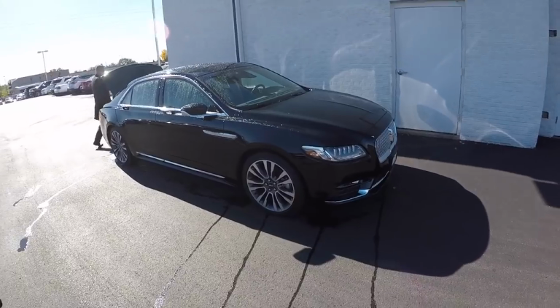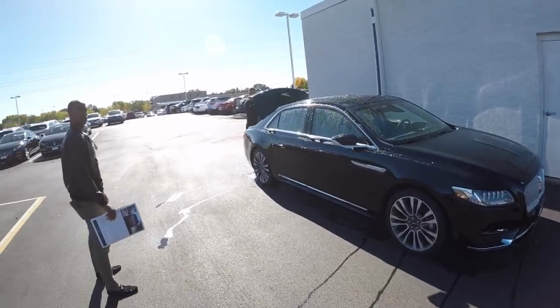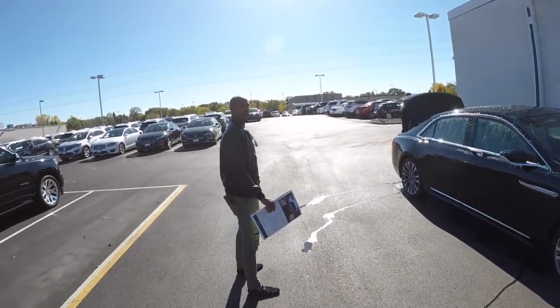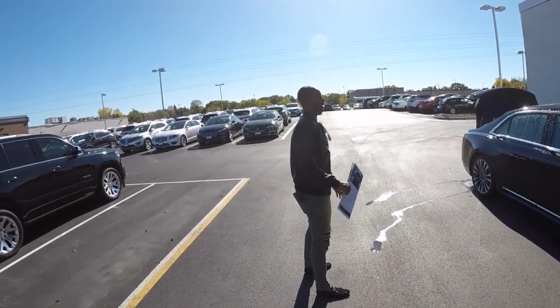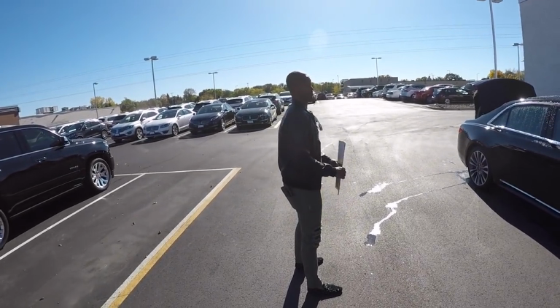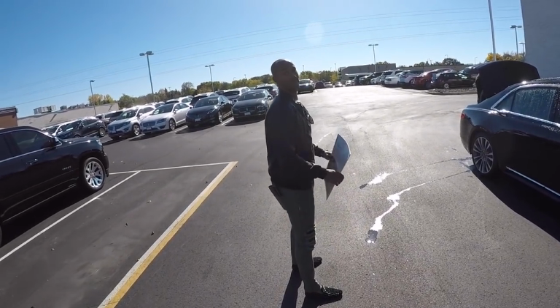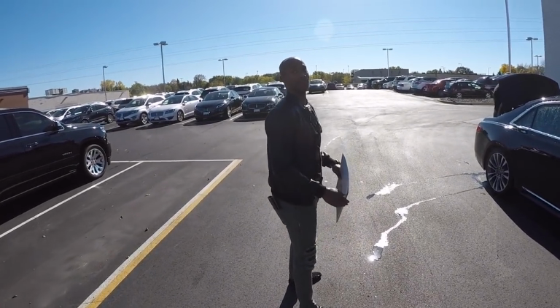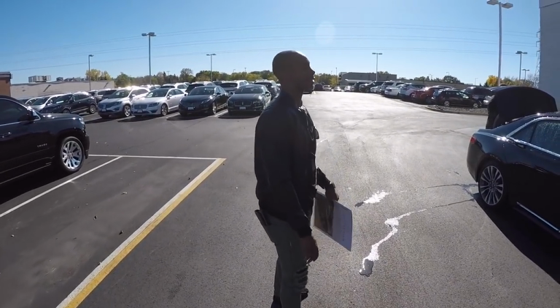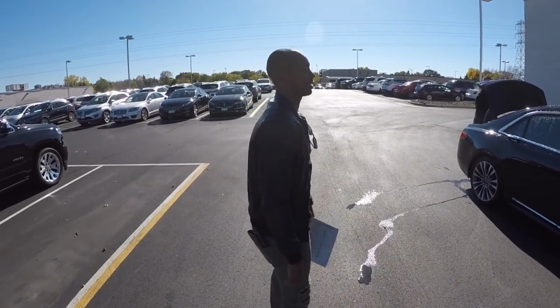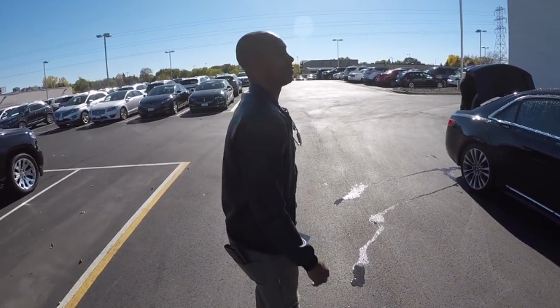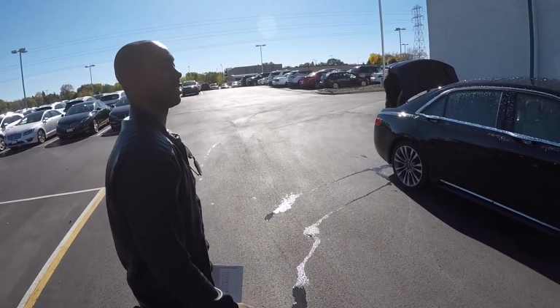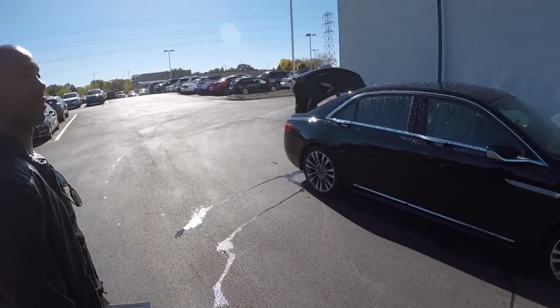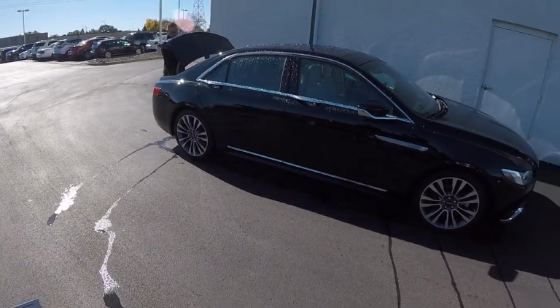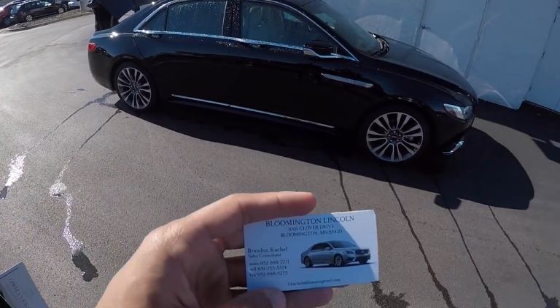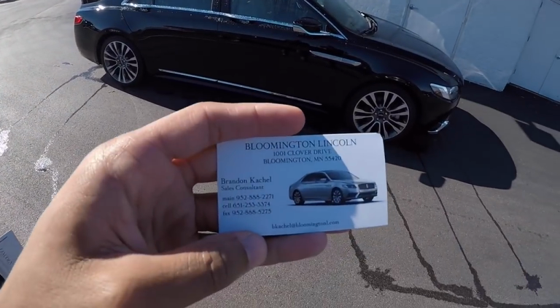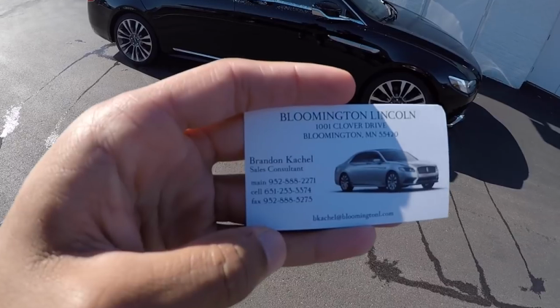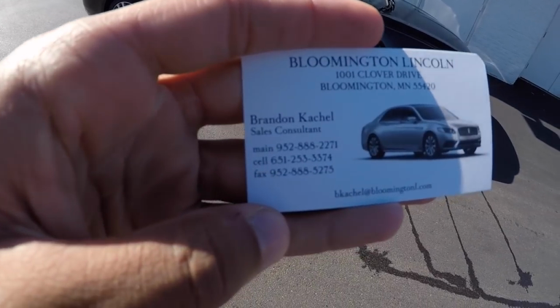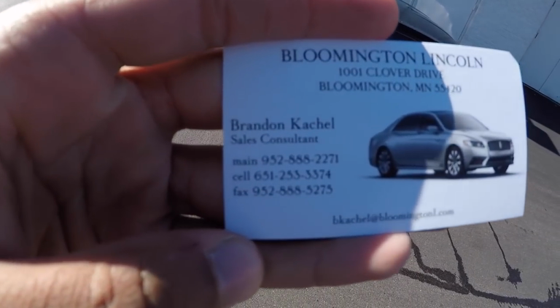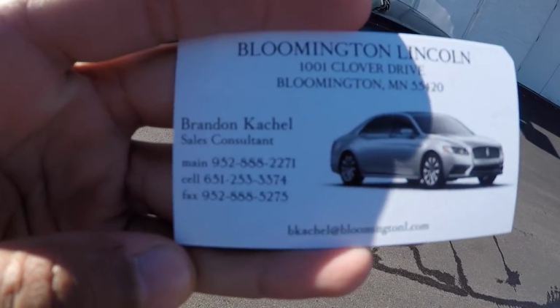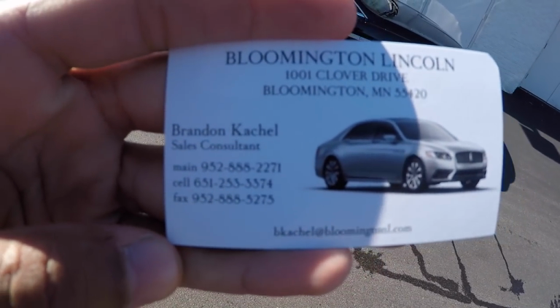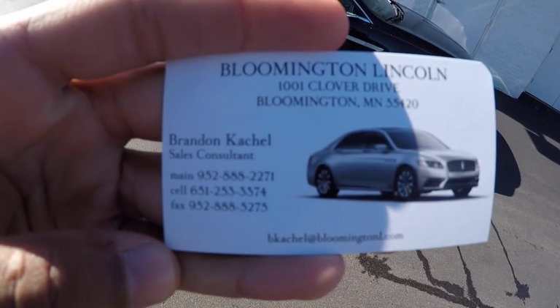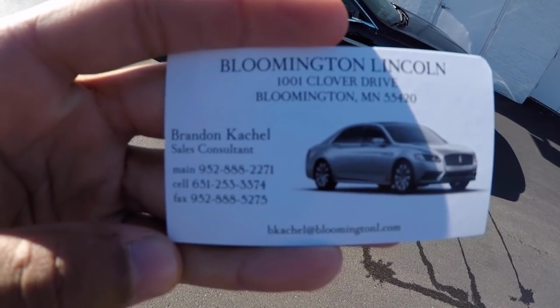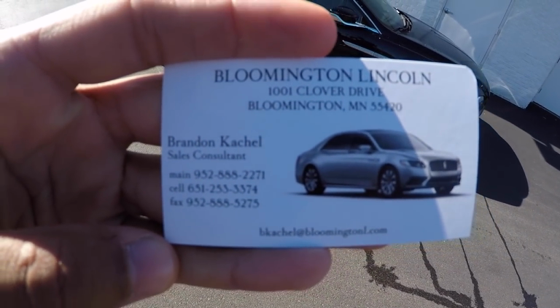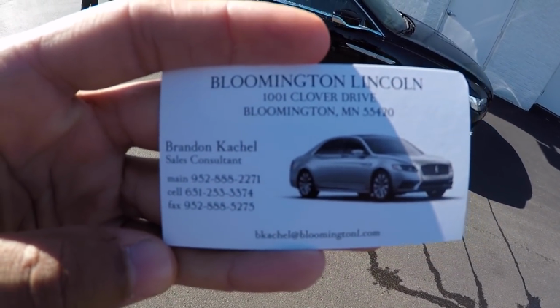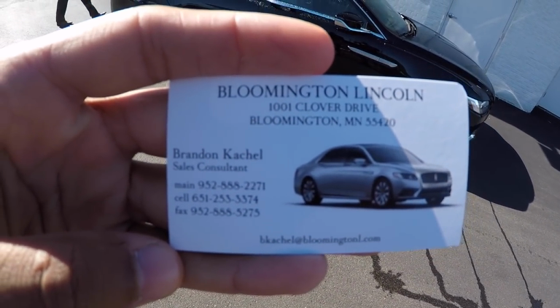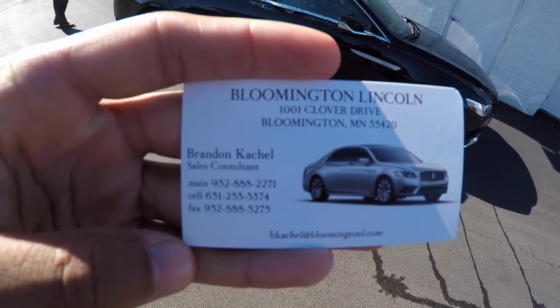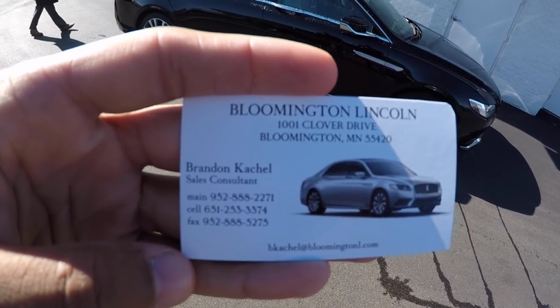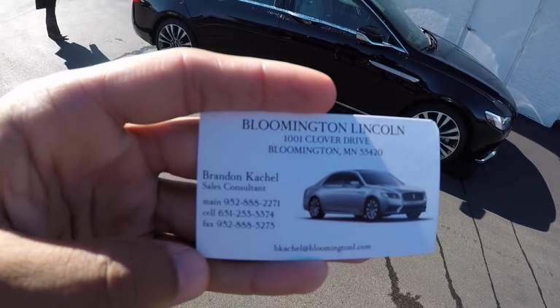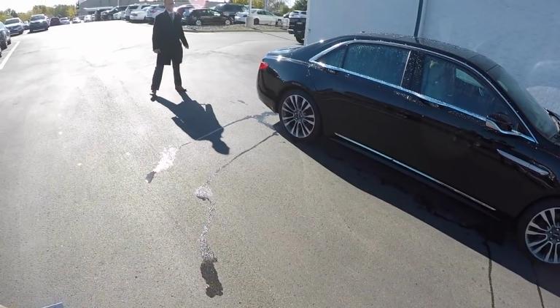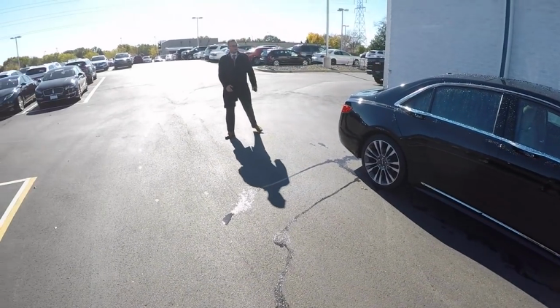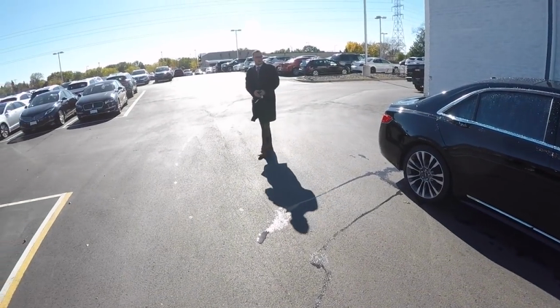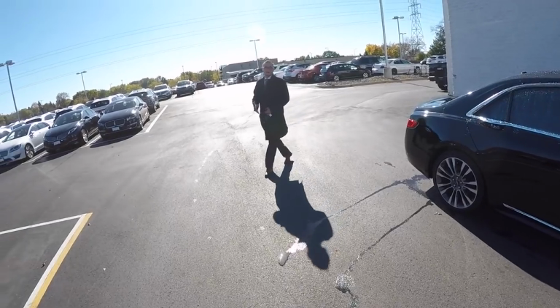Hey, you like this joint, B? I'm telling you. Got a new connect here at Lincoln. Here's his name right here. His name is Brandon. Y'all see that? Y'all go ahead and screenshot that. Bloomington Lincoln. Here goes Brandon right there.